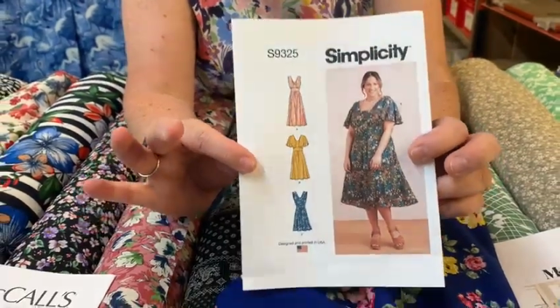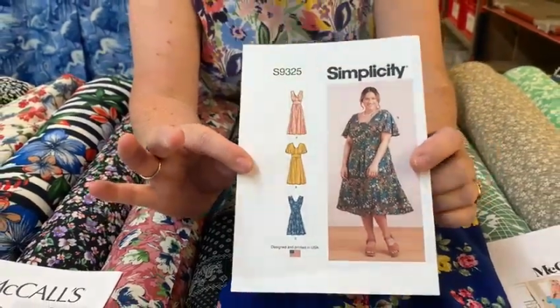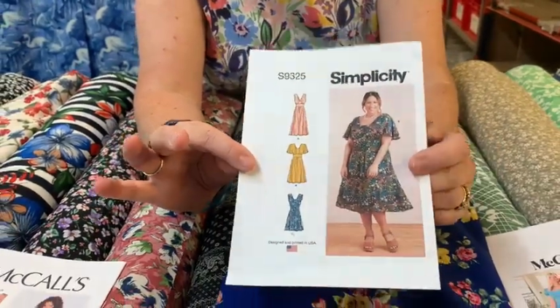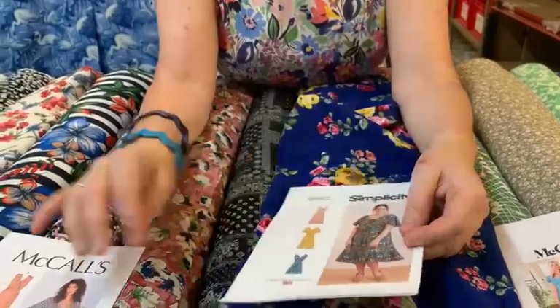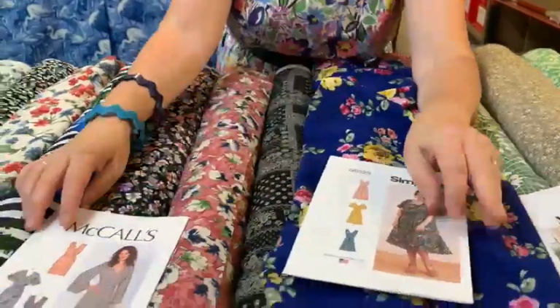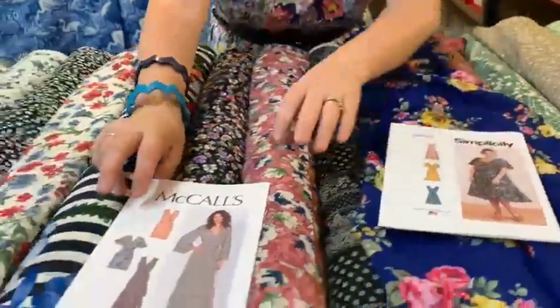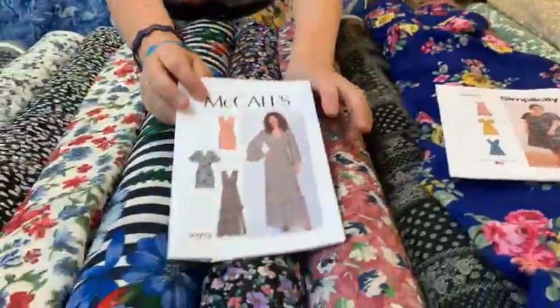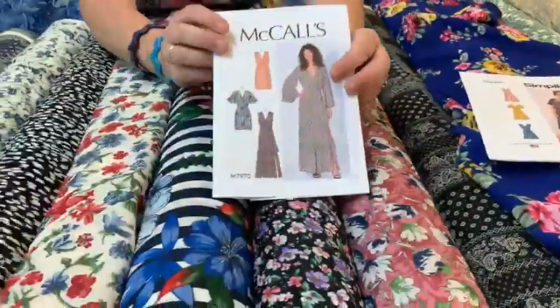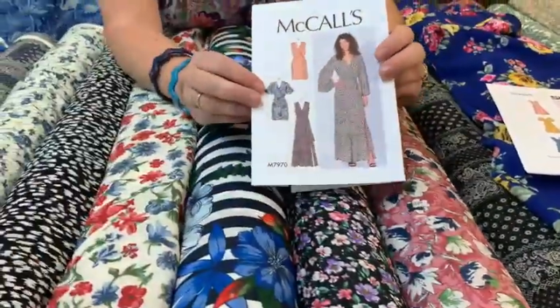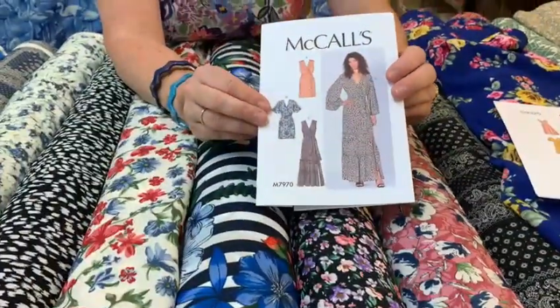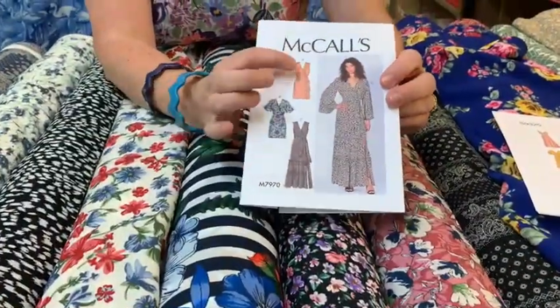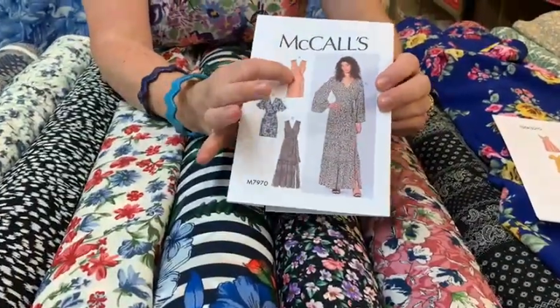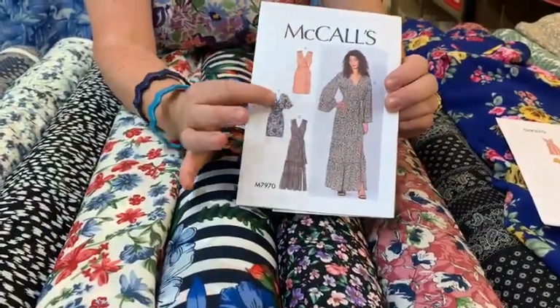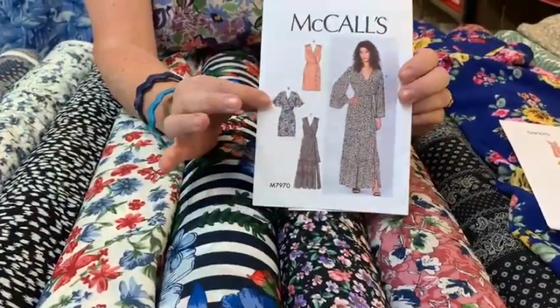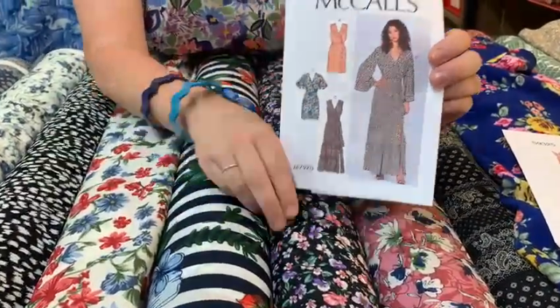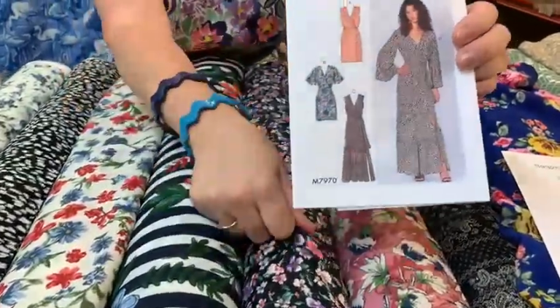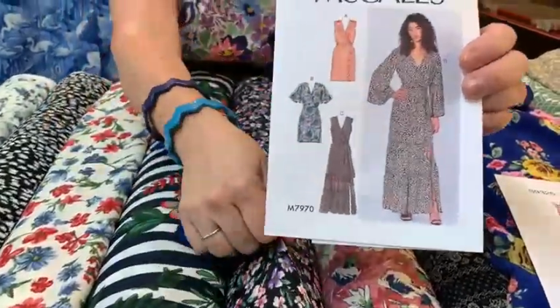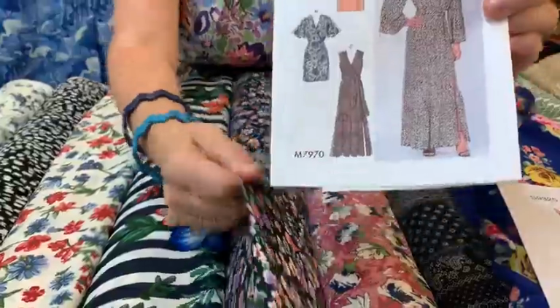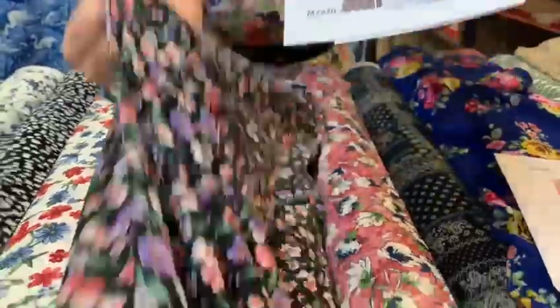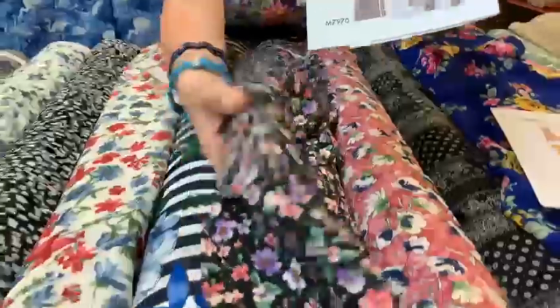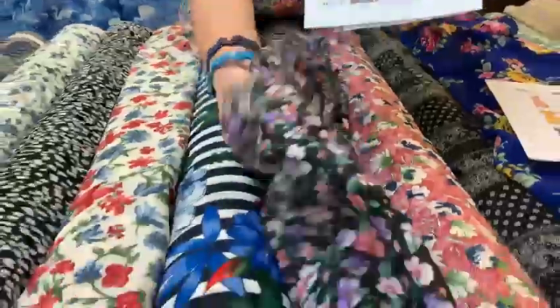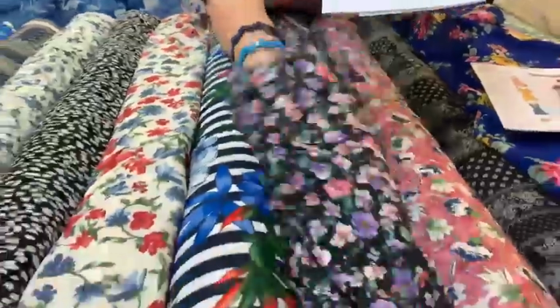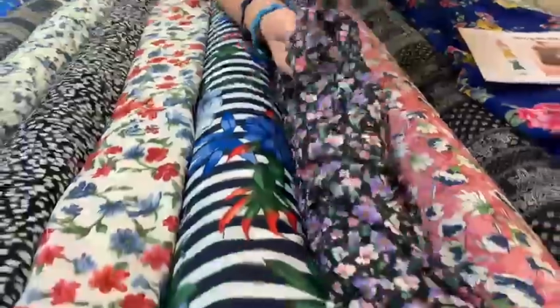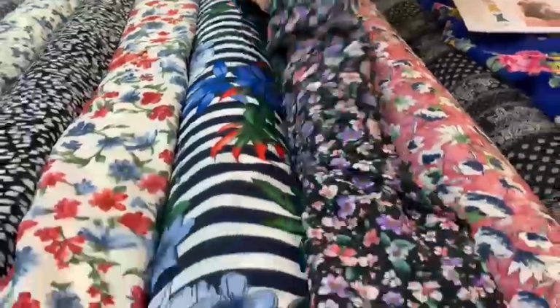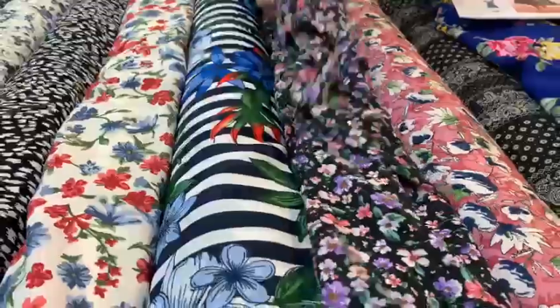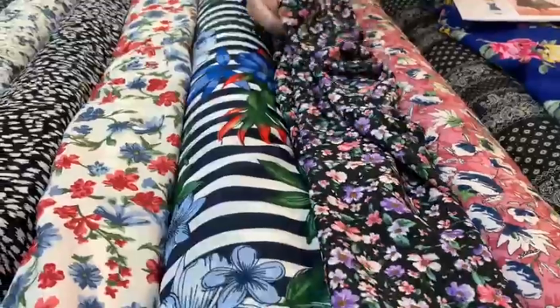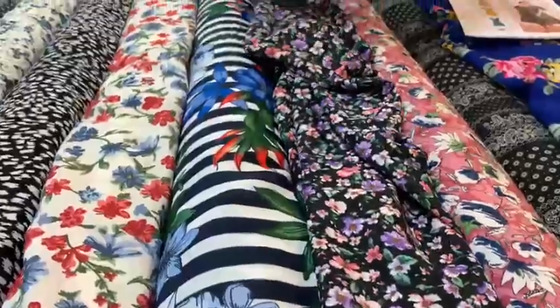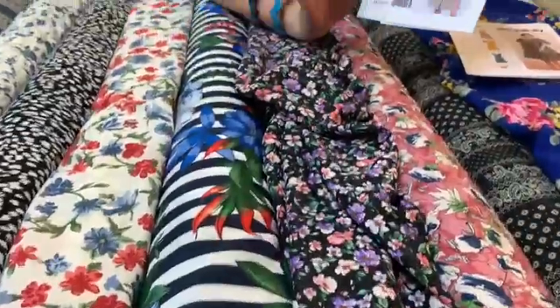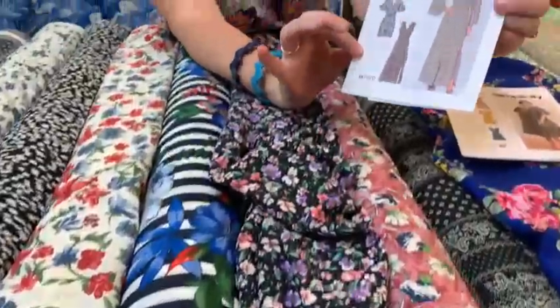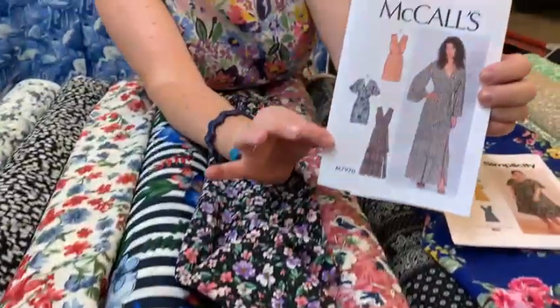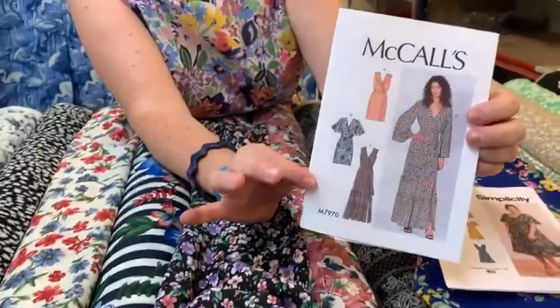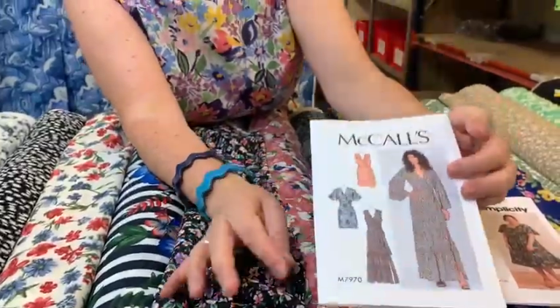That would look lovely for the summer. Or what about a lovely wrap dress? They've done like a frill down the front. This fabric really lends itself to frills because you can see how floaty it is, so it would look gorgeous made up.